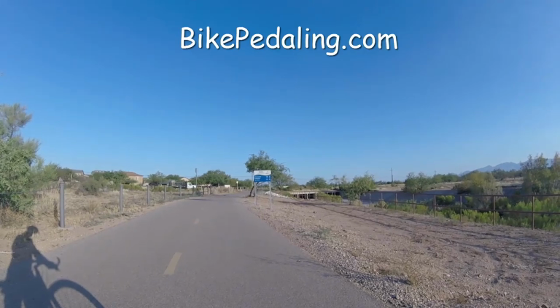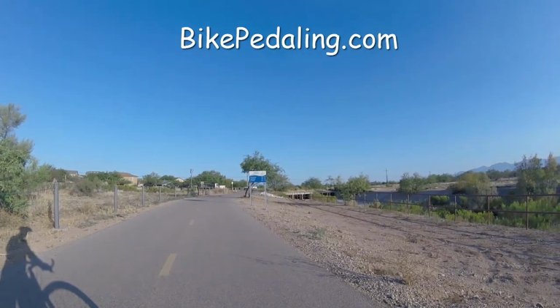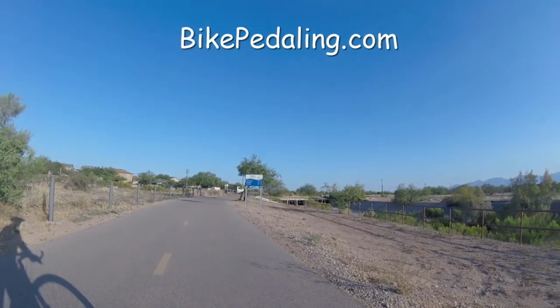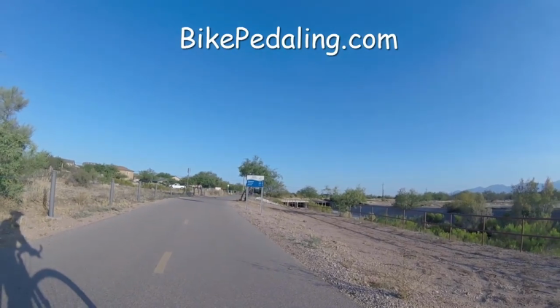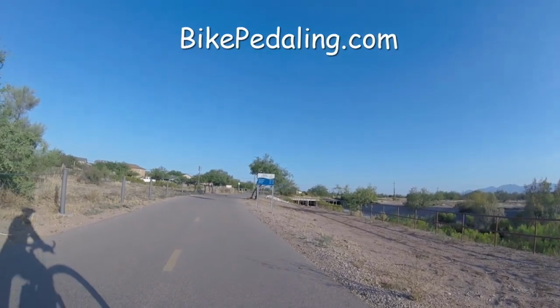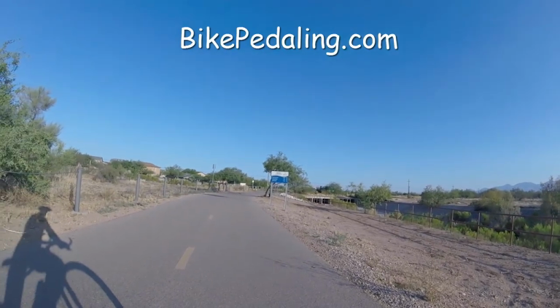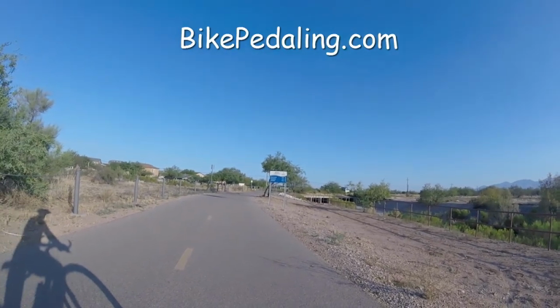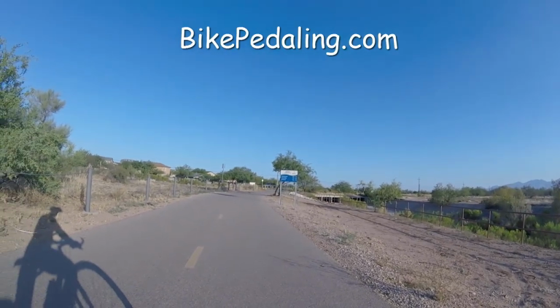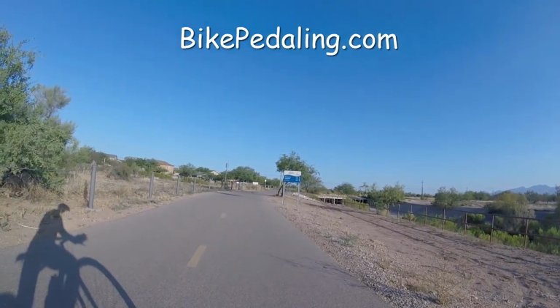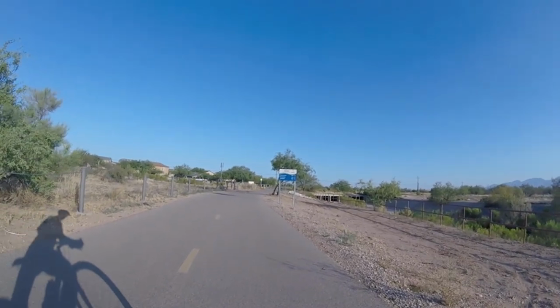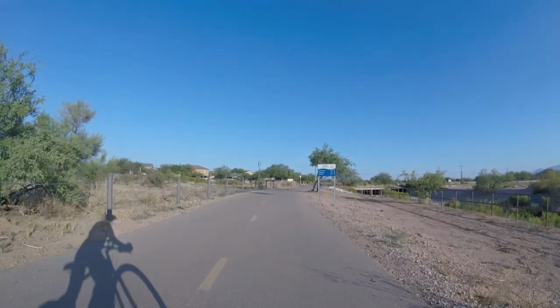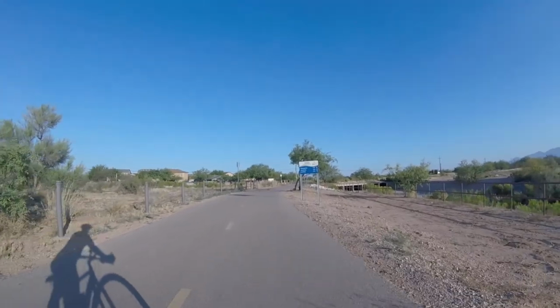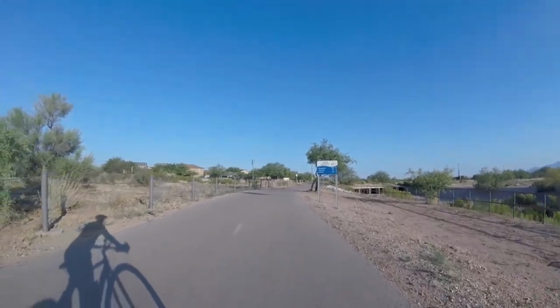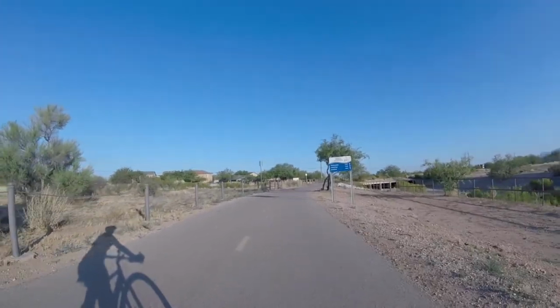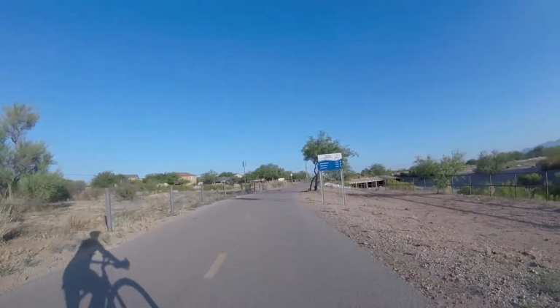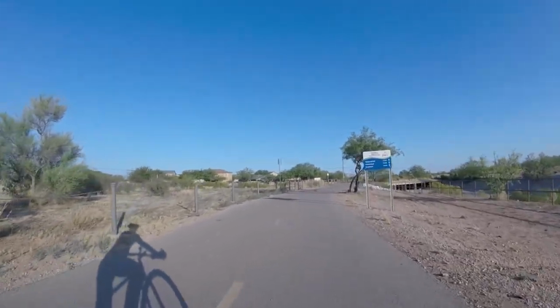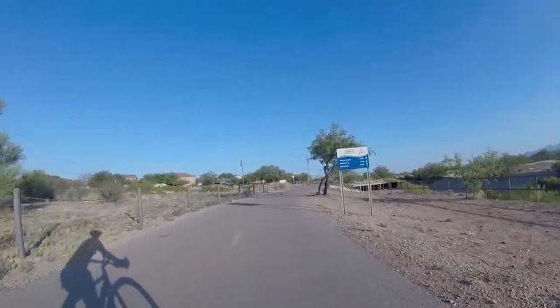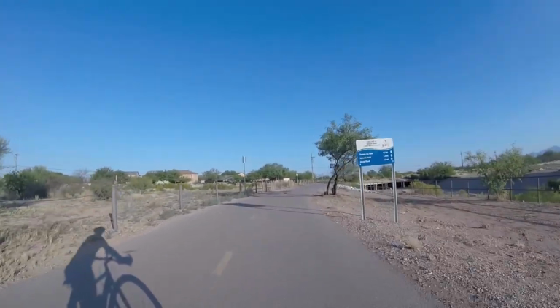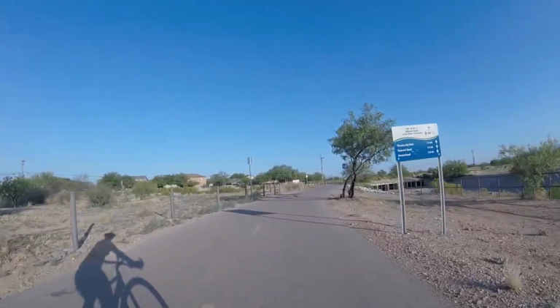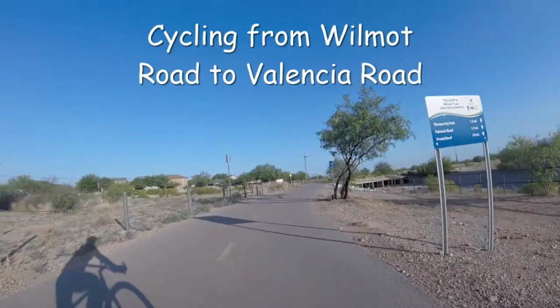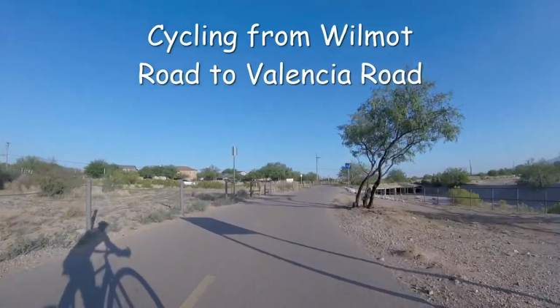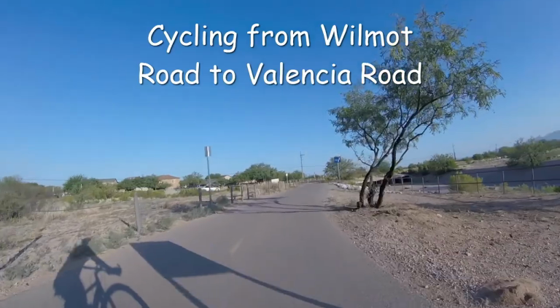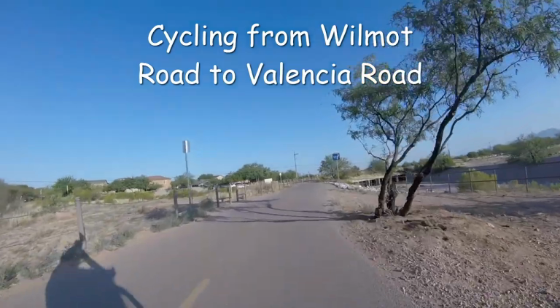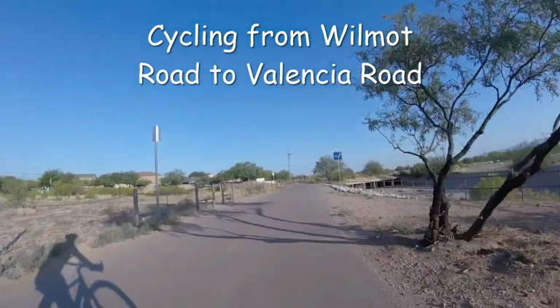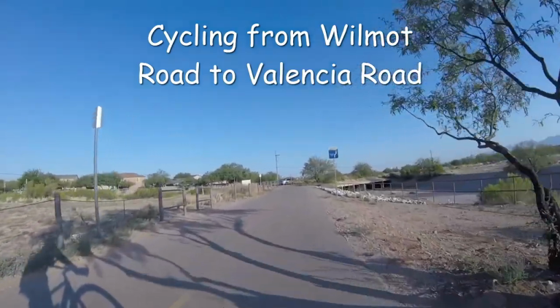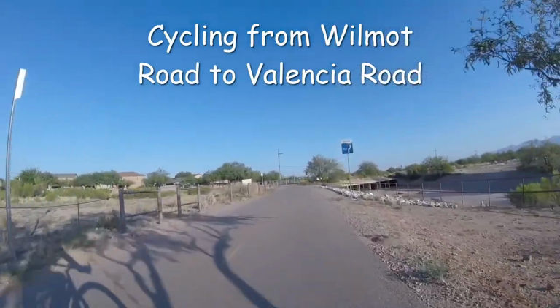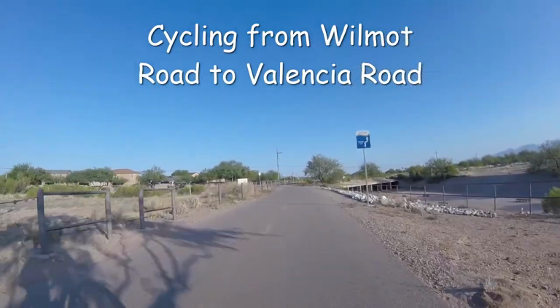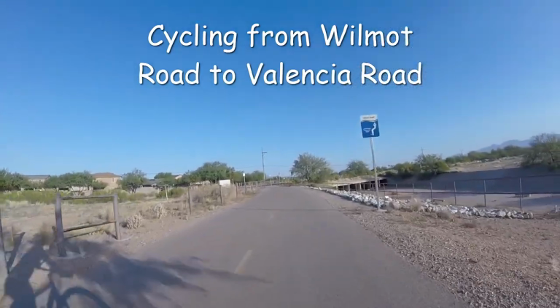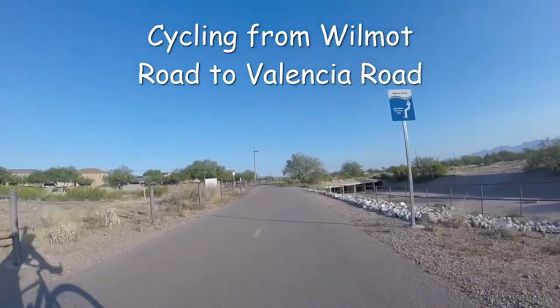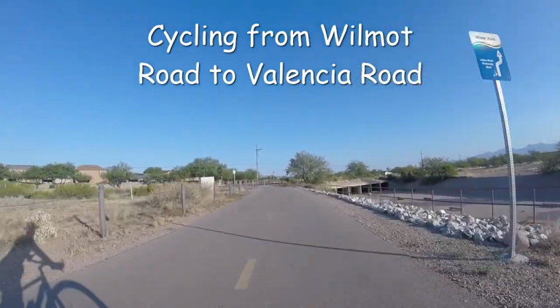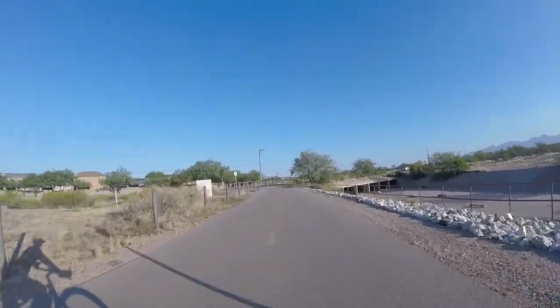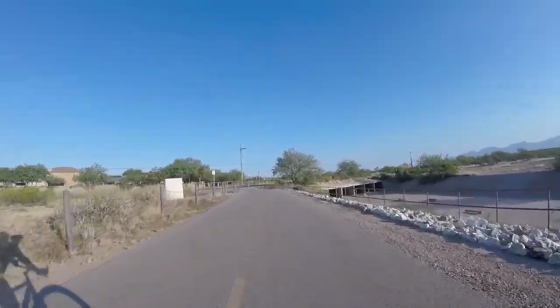Bikepedaling.com. A short ride today from Wilmot Road to Valencia Road. We're coming up to Wilmot now.